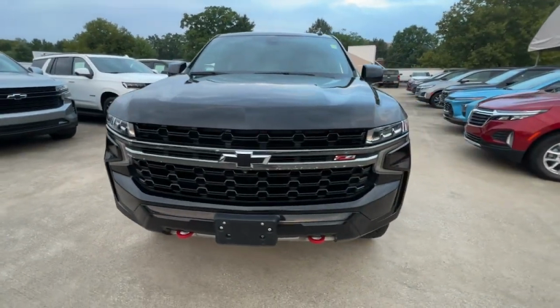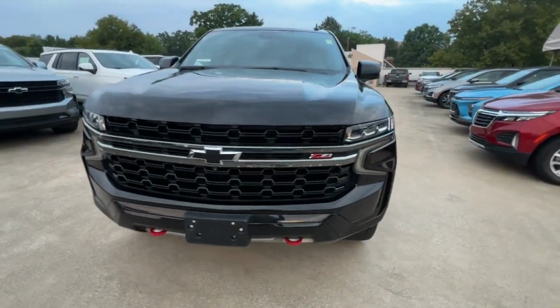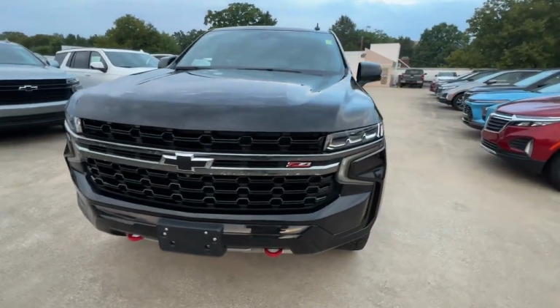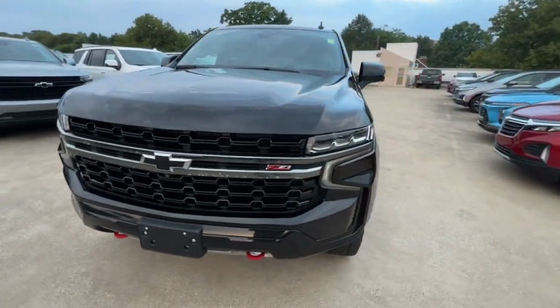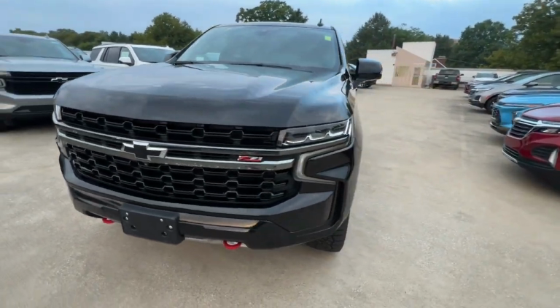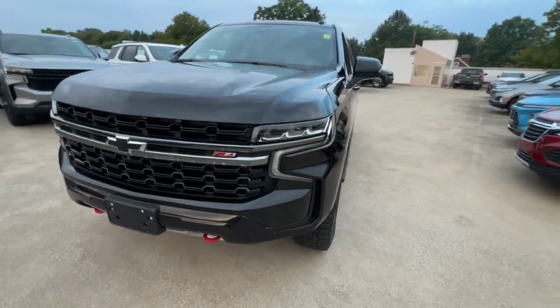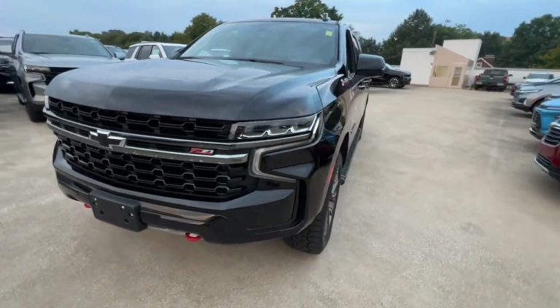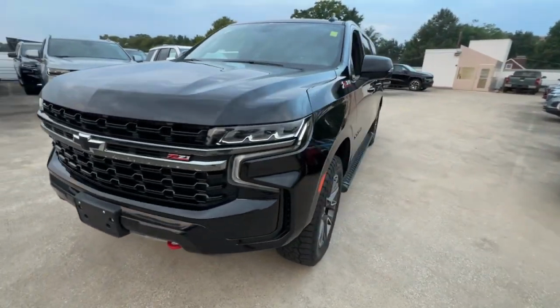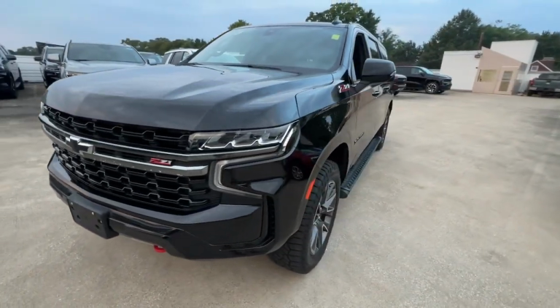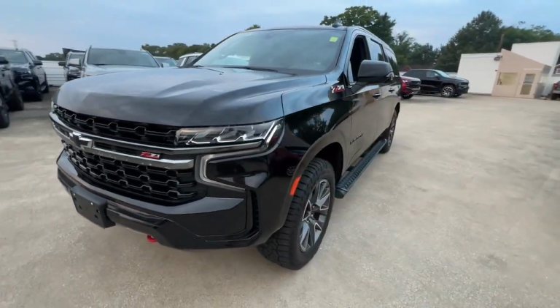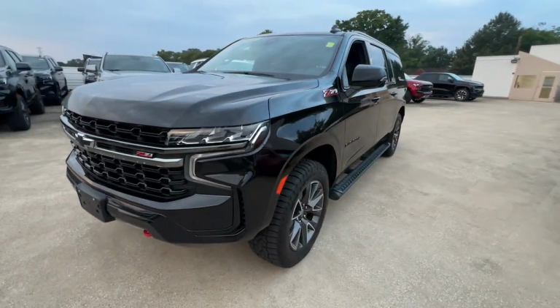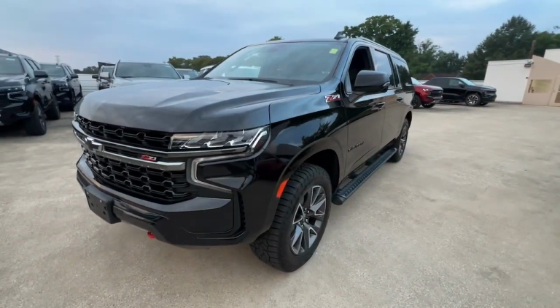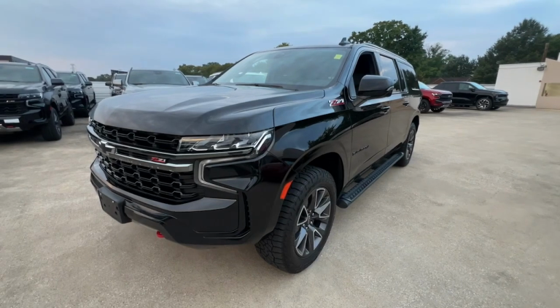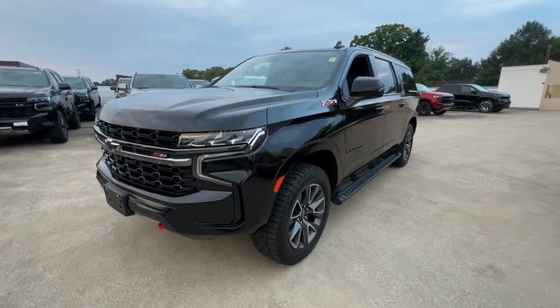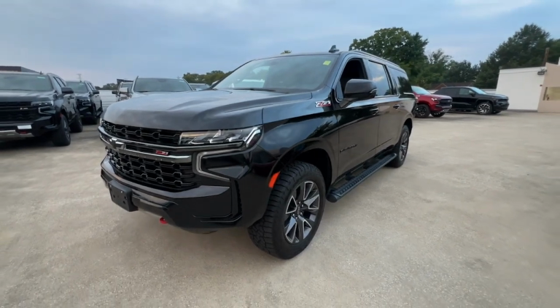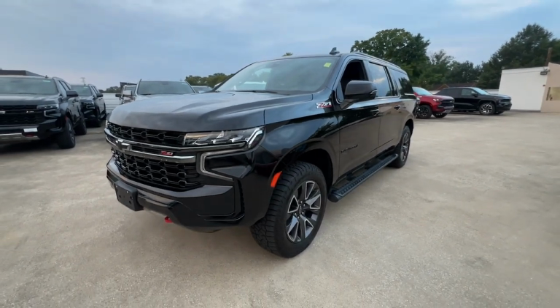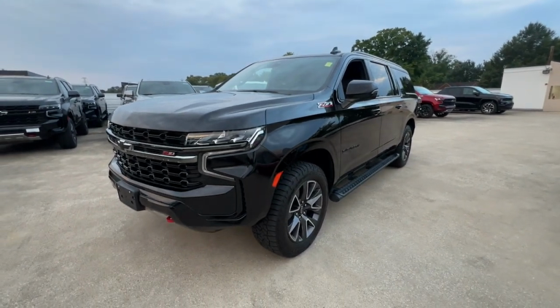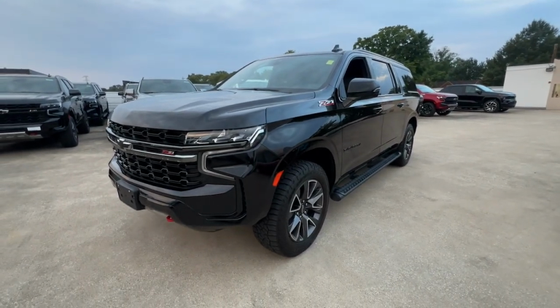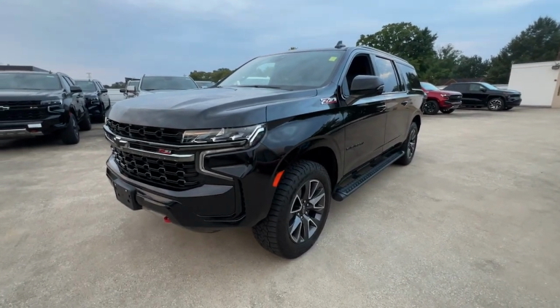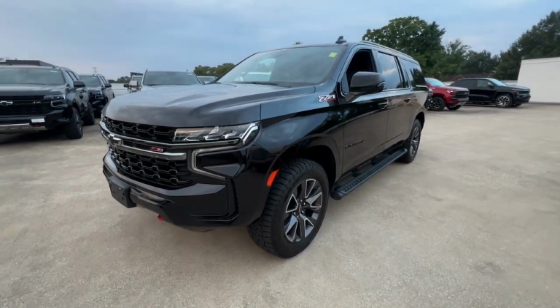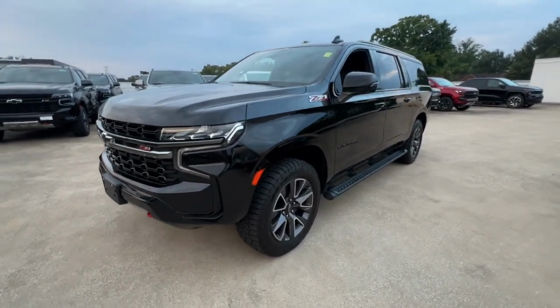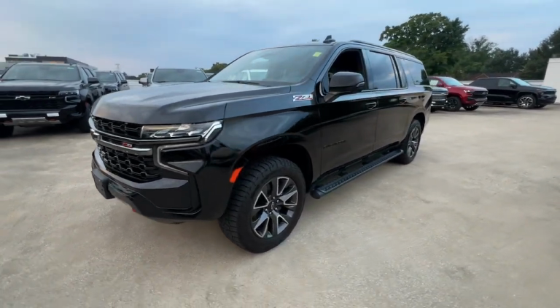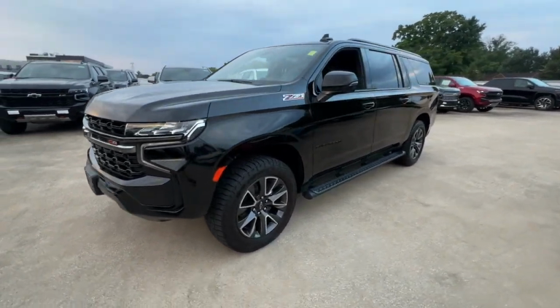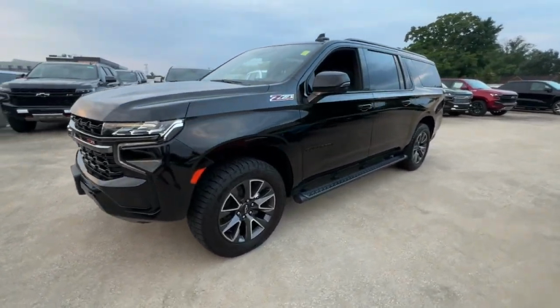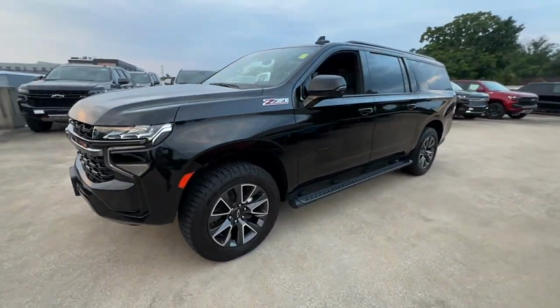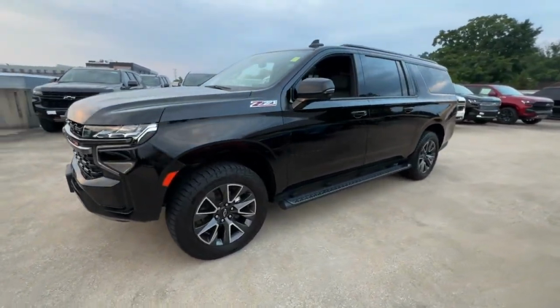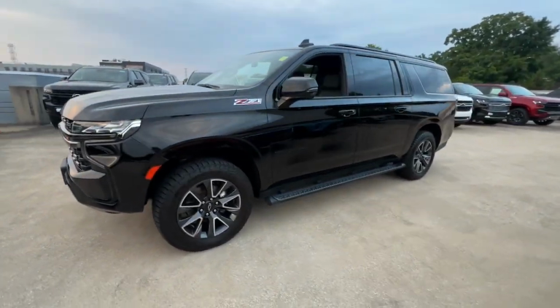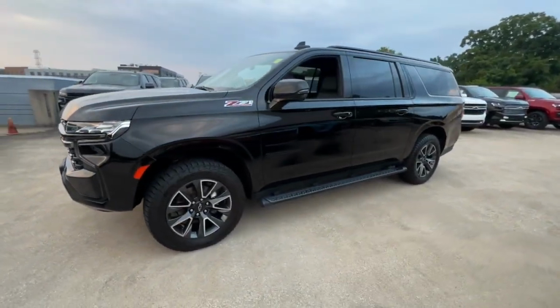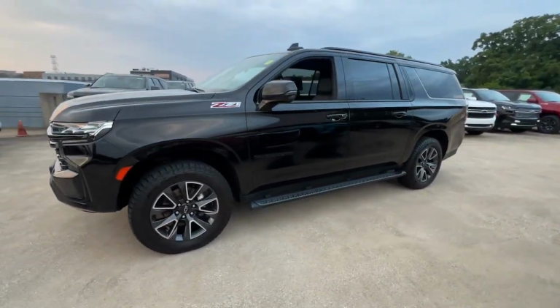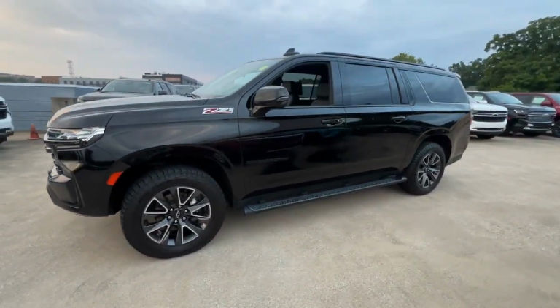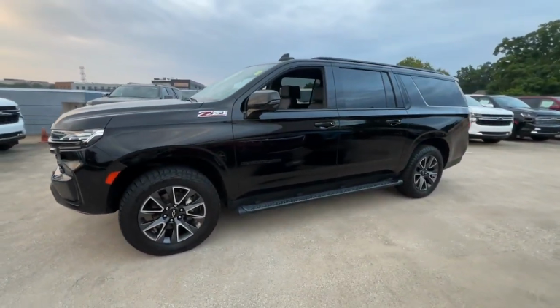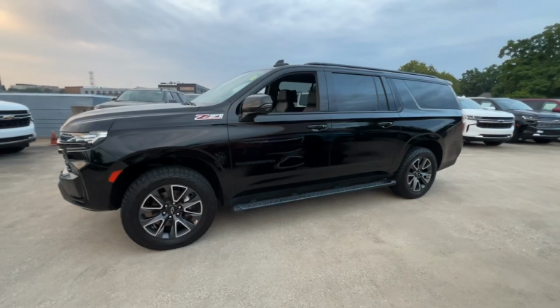While the Suburban's refined luxury and state-of-the-art technology keeps passengers comfortable and connected, its muscle quietly gets the tough jobs done.